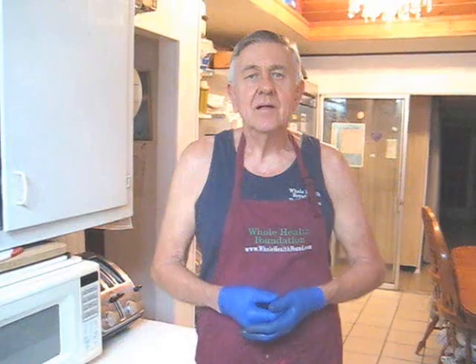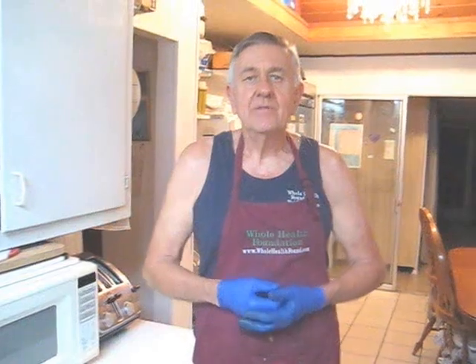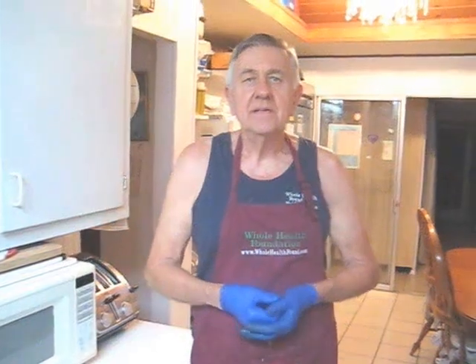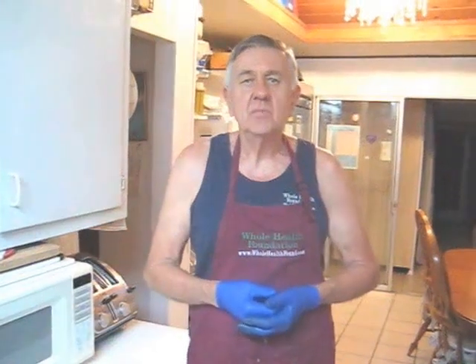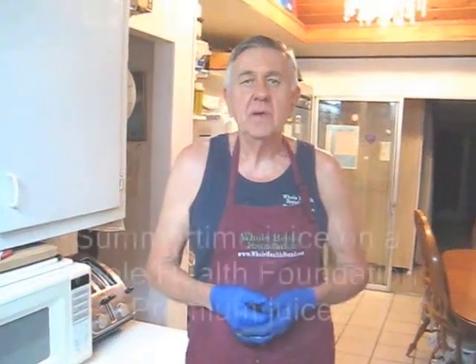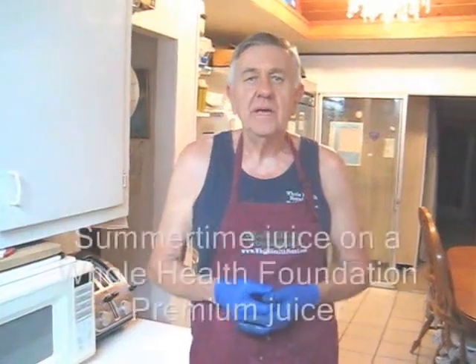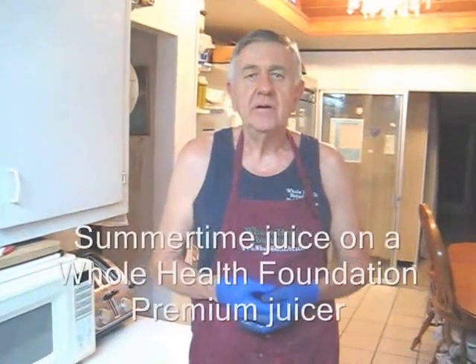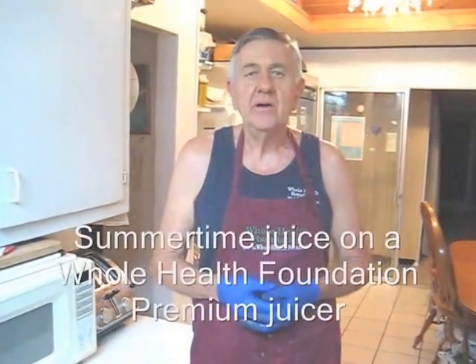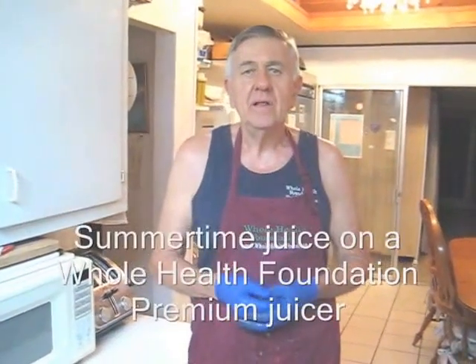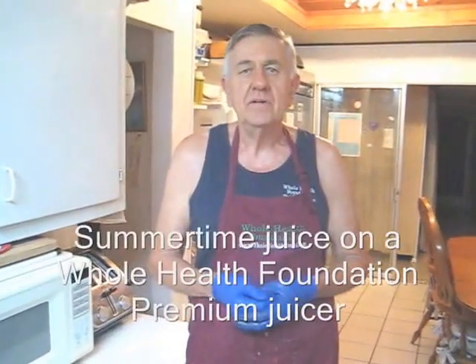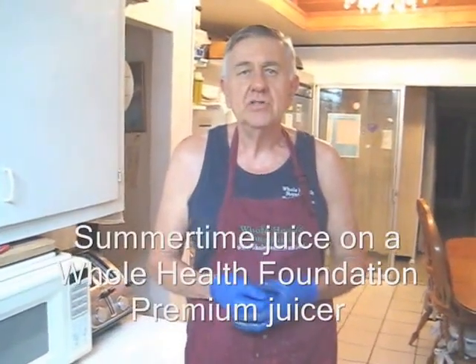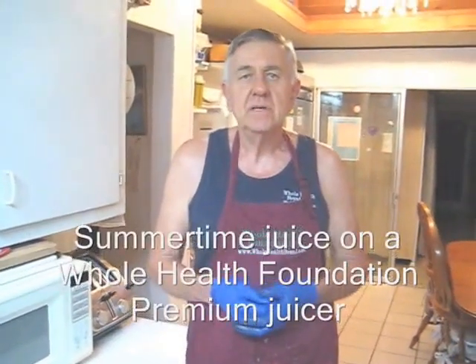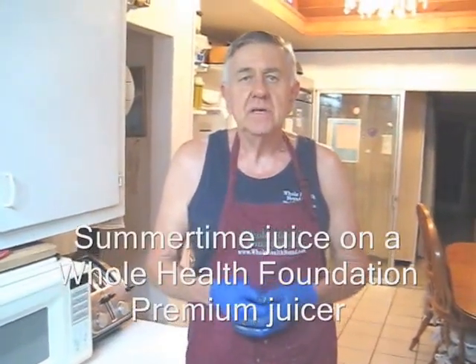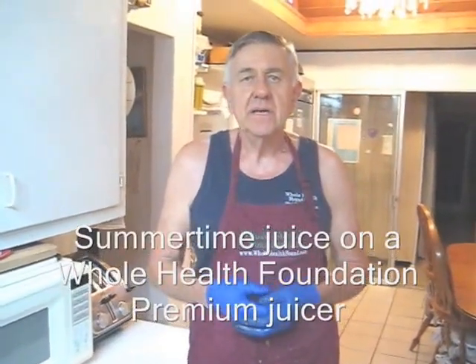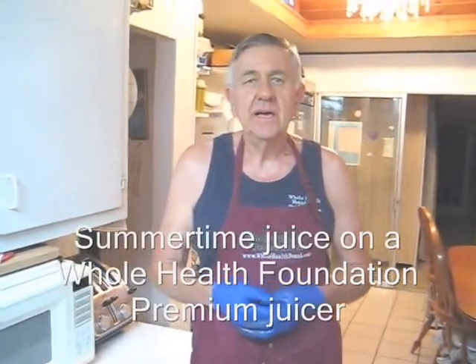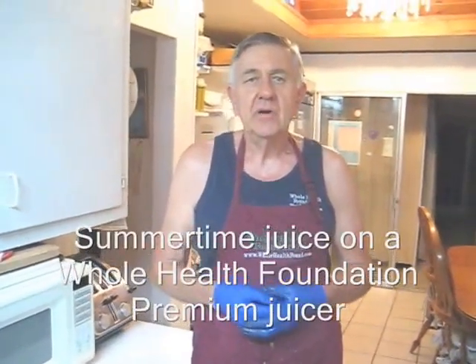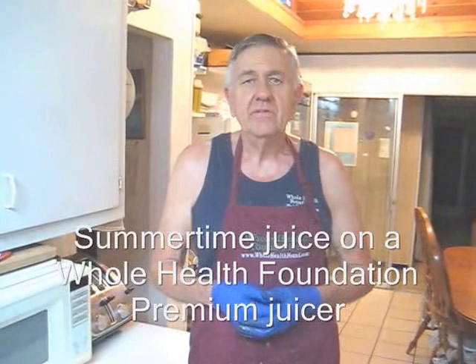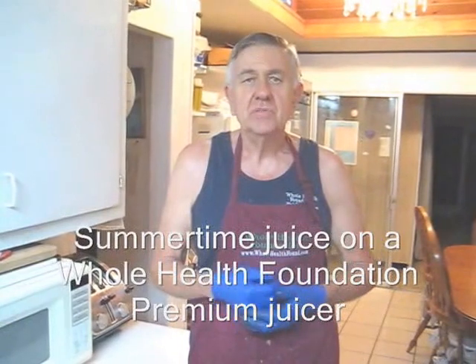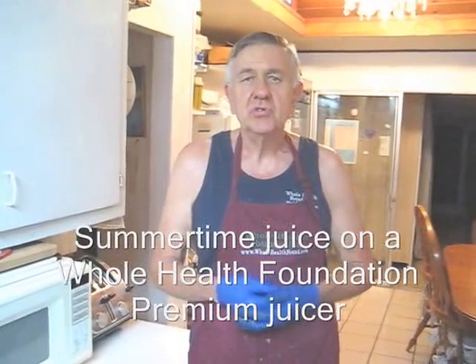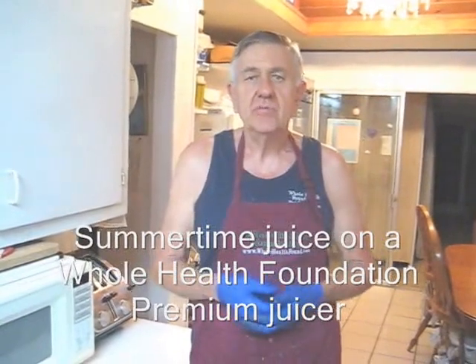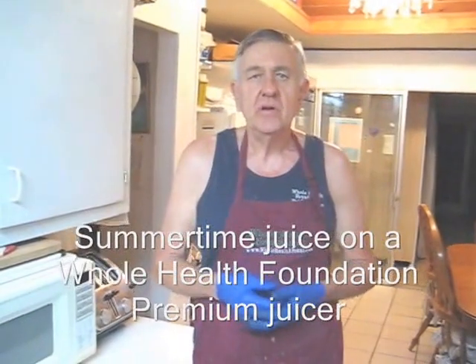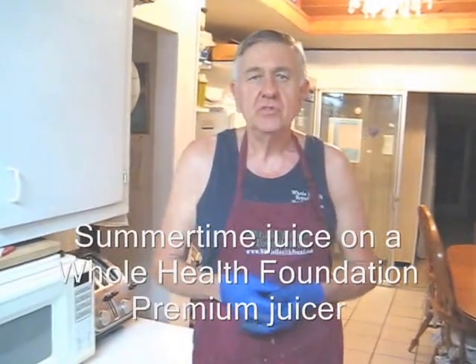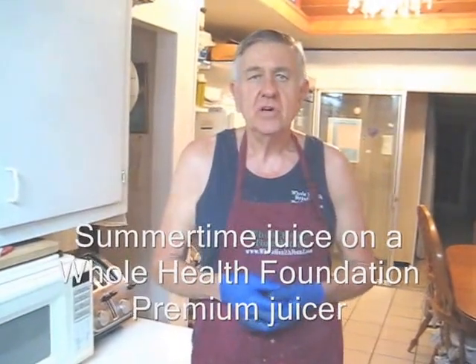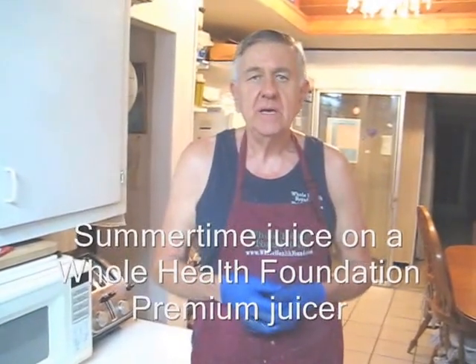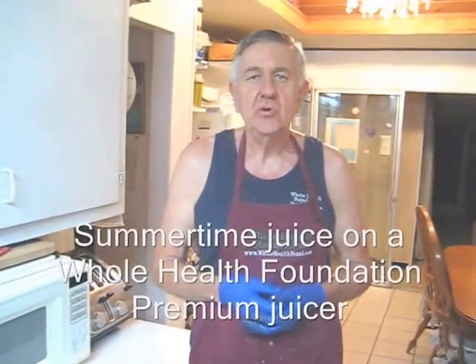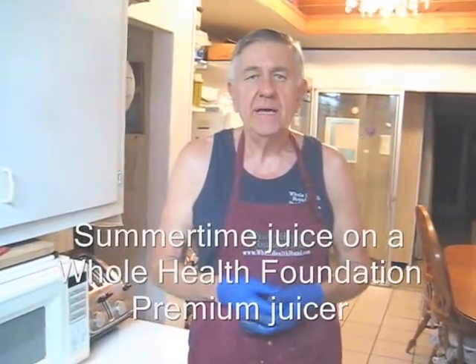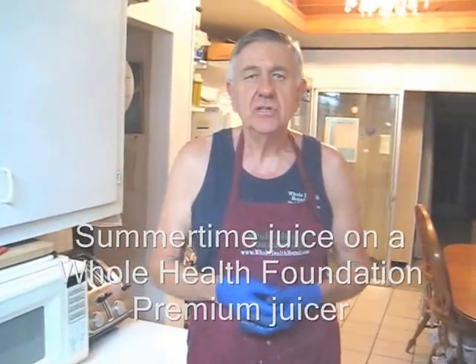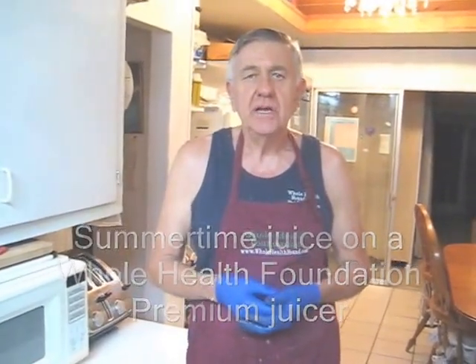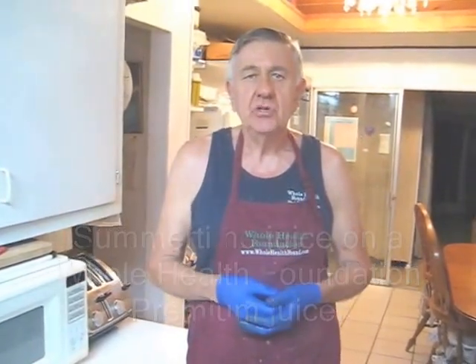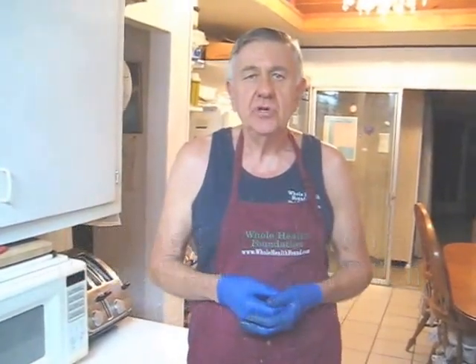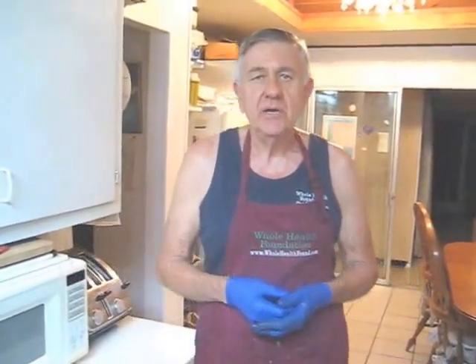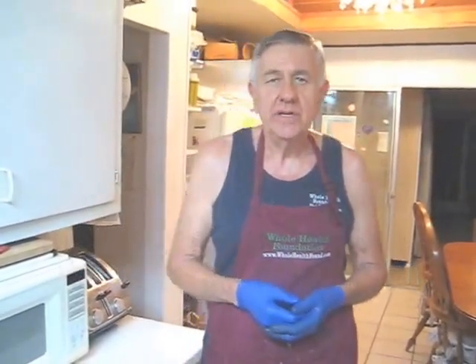Hello my friends, William Poloniak here again at Whole Health Foundation. Tonight I had a craving for some juice and I've run out of juice, so I'm making a new batch and I'm going to show you my ingredients.